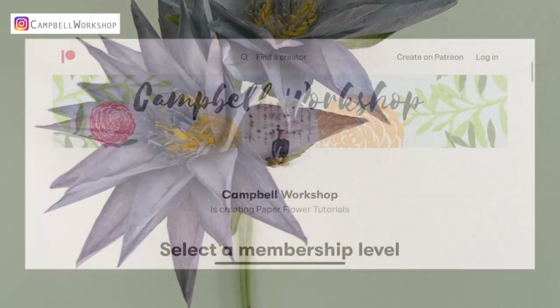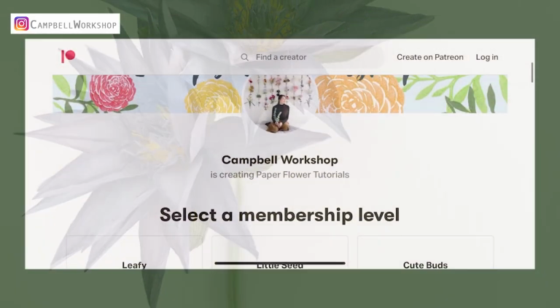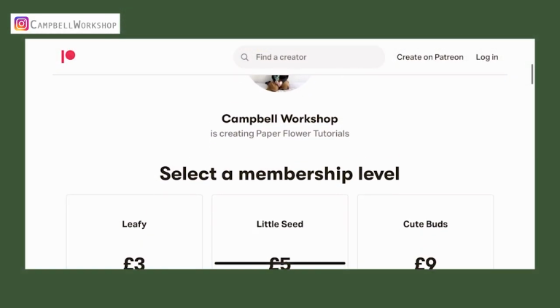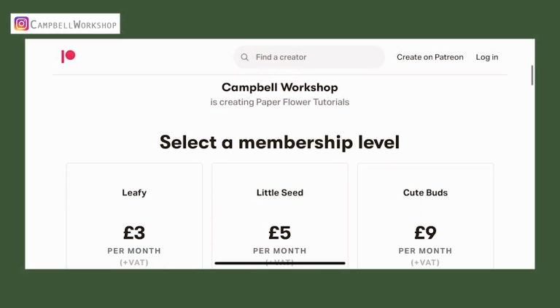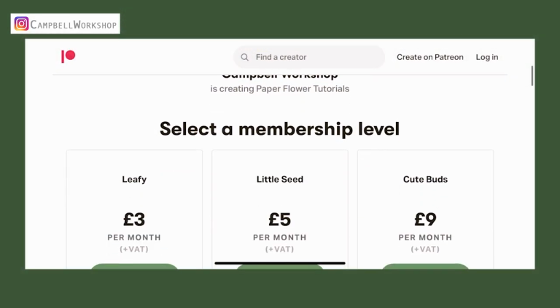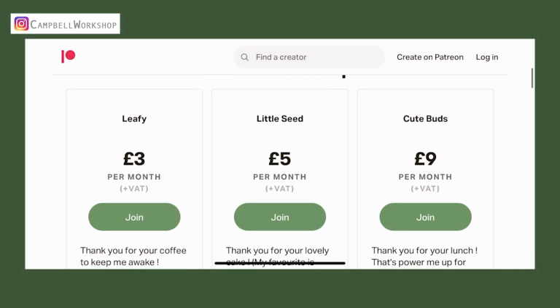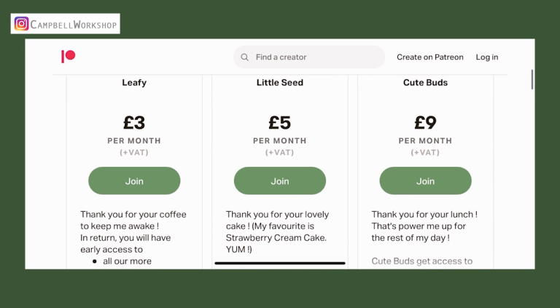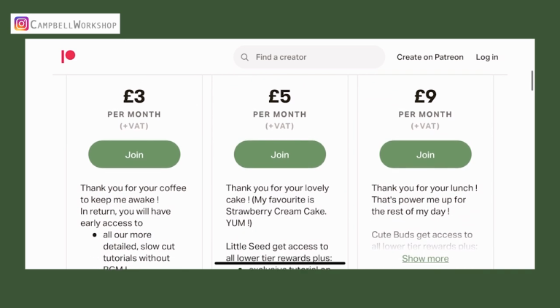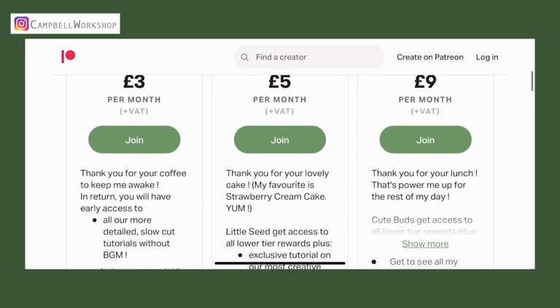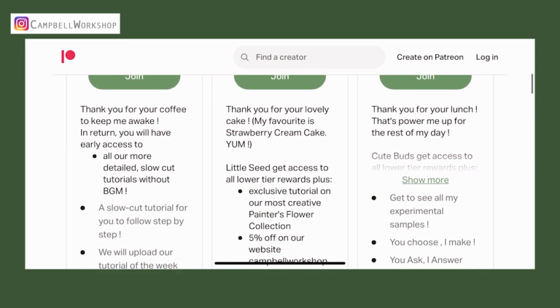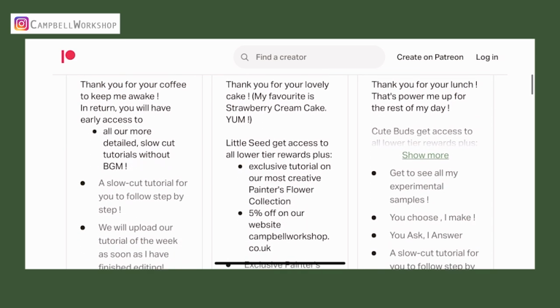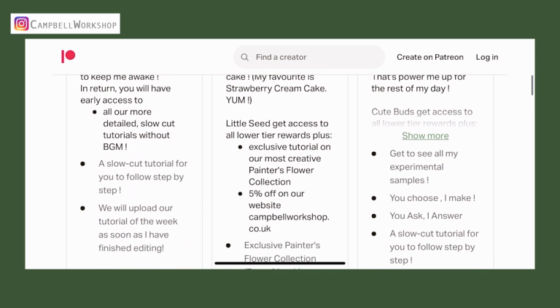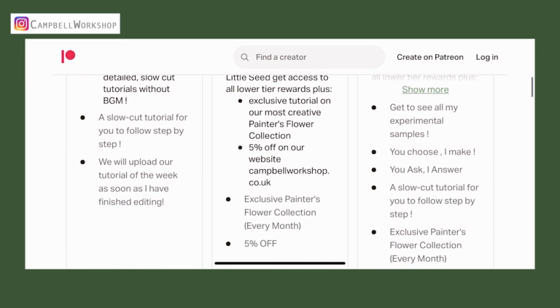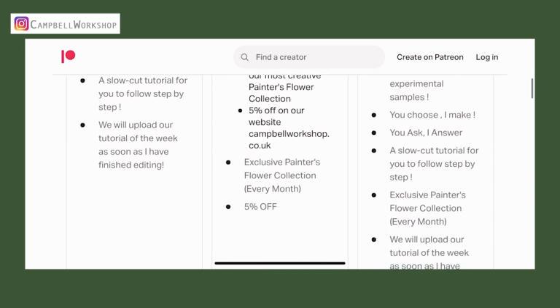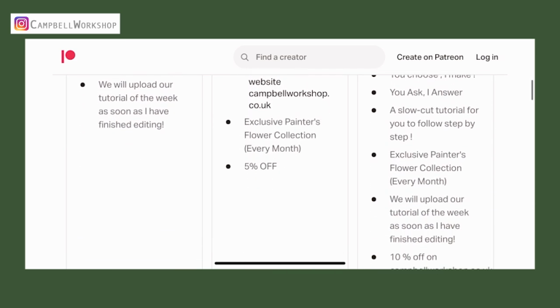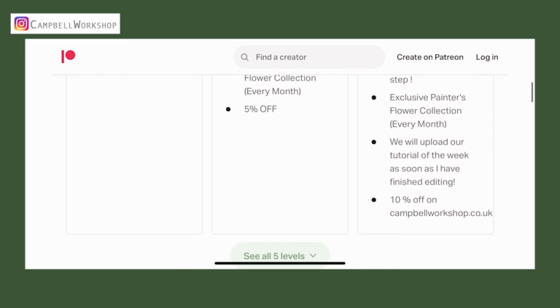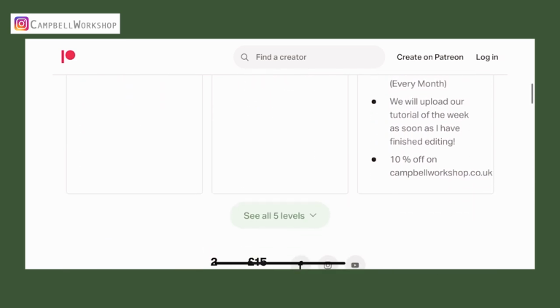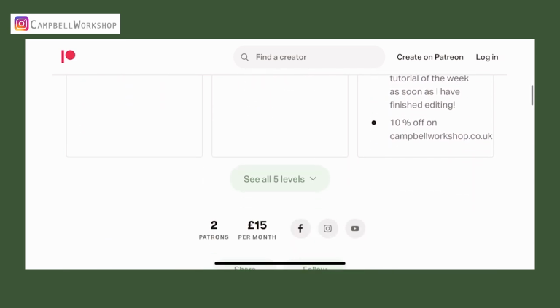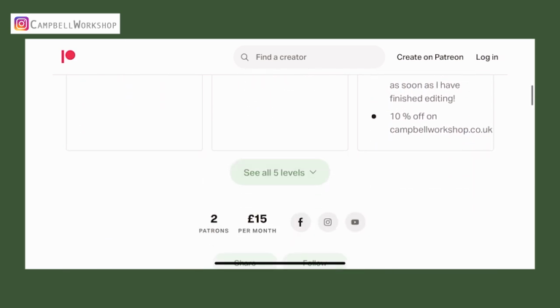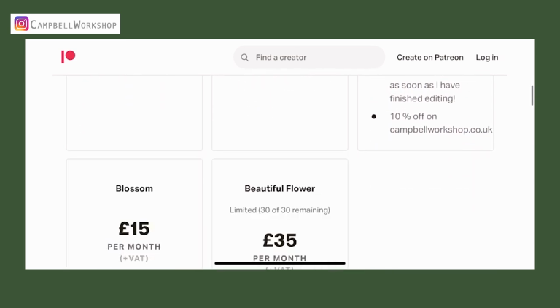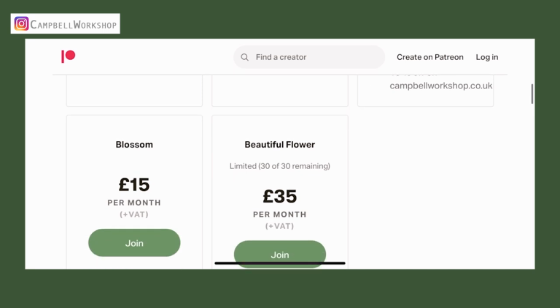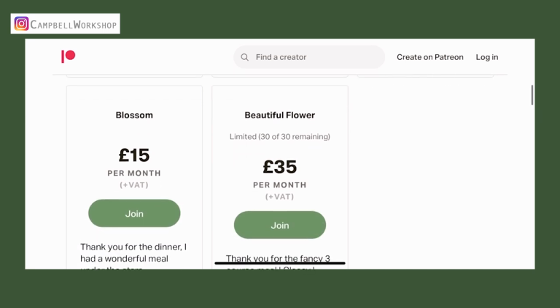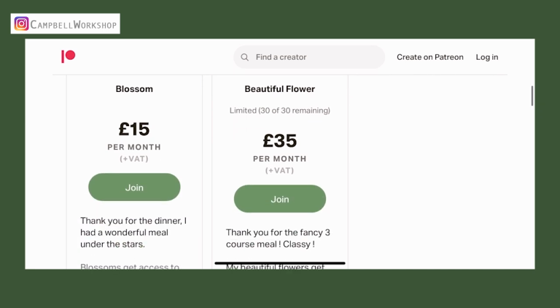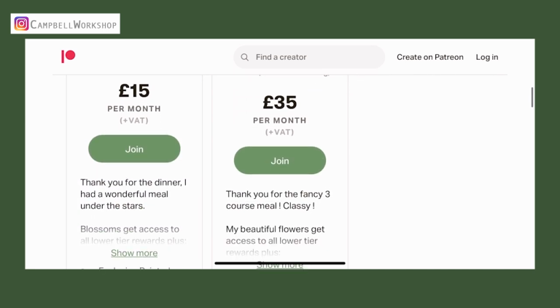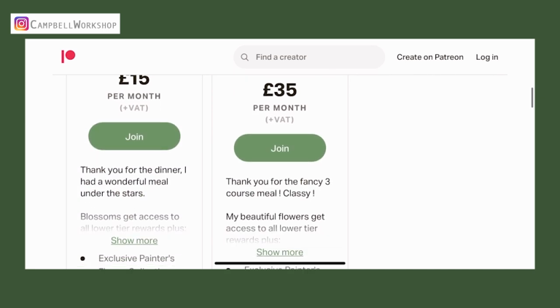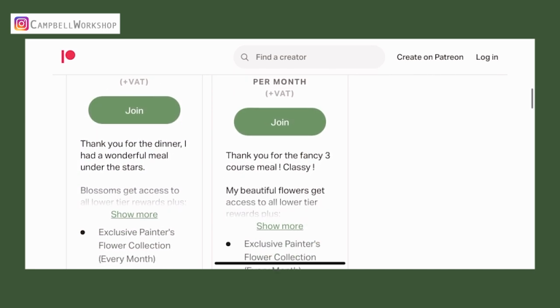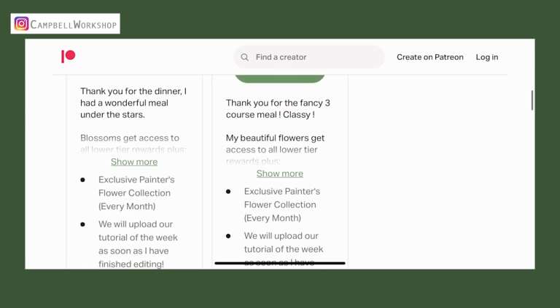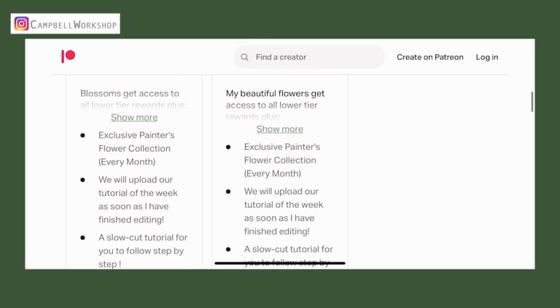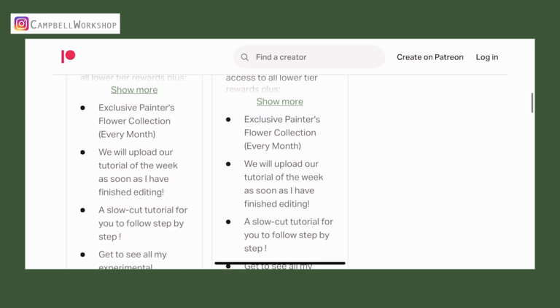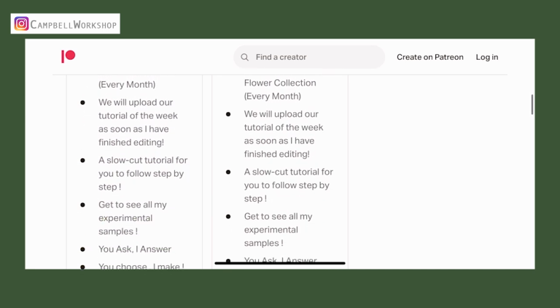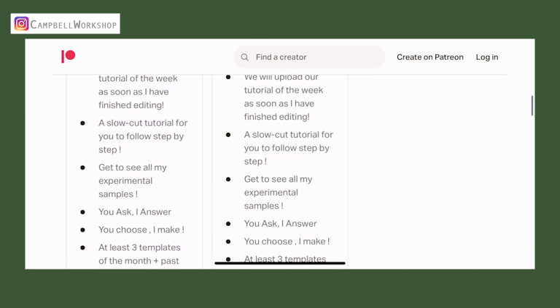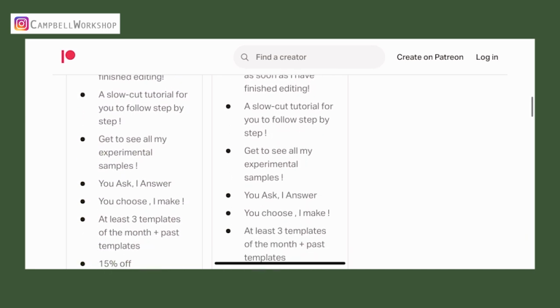Before we start, don't forget to subscribe to our channel for our weekly tutorials. If you like what we're doing, you can also join our not-so-secretive community on Patreon. Link in description.